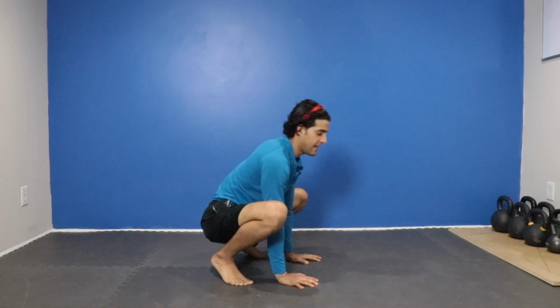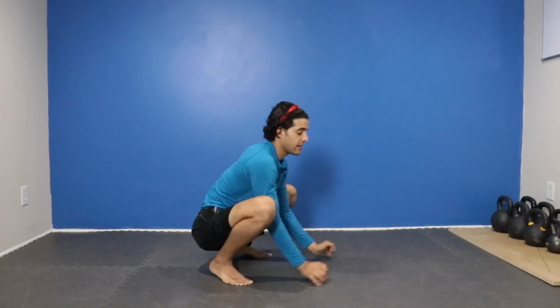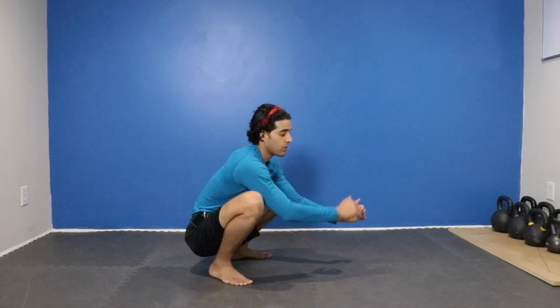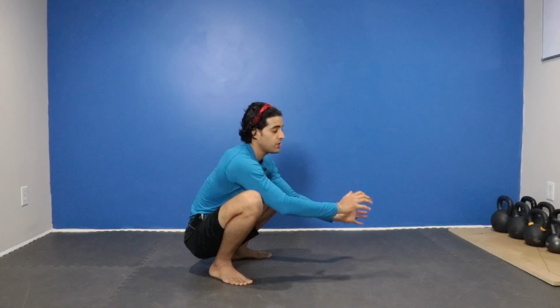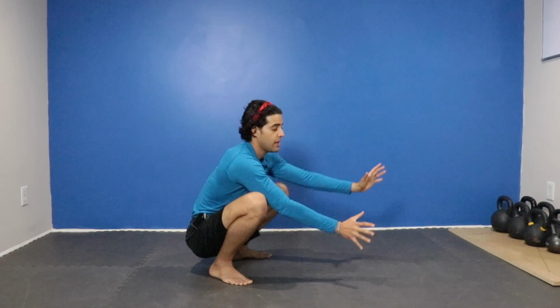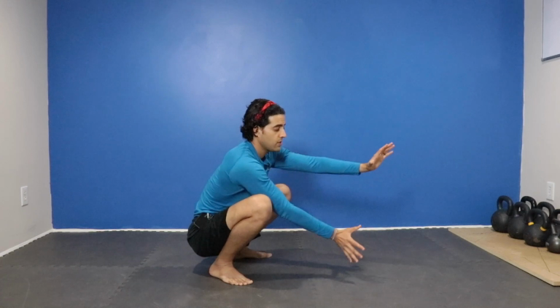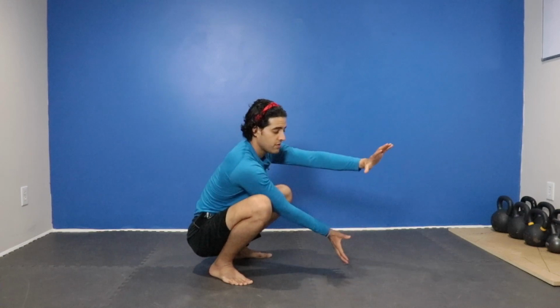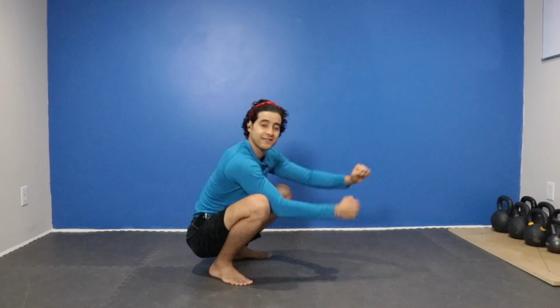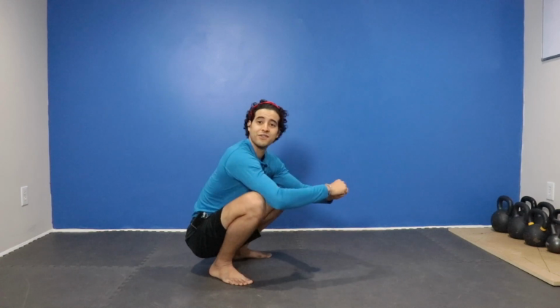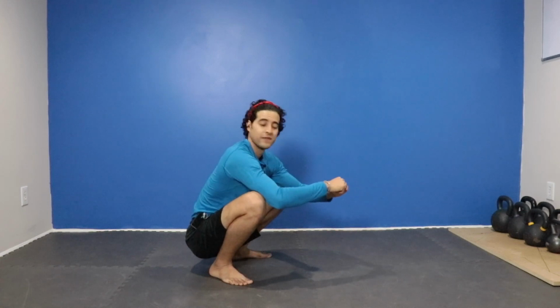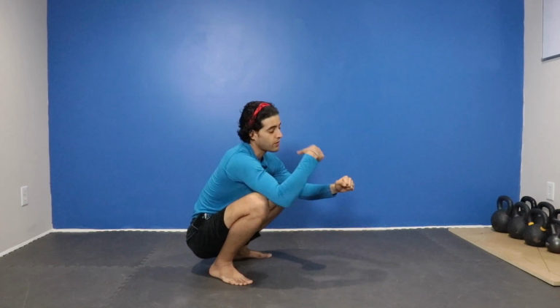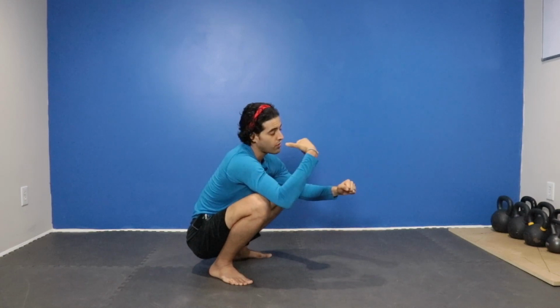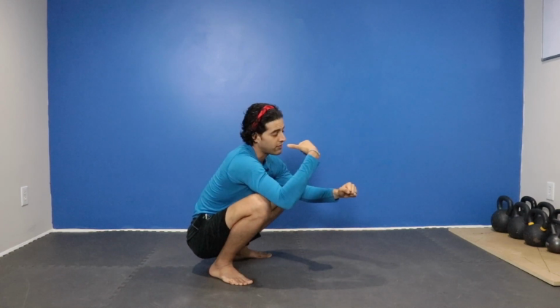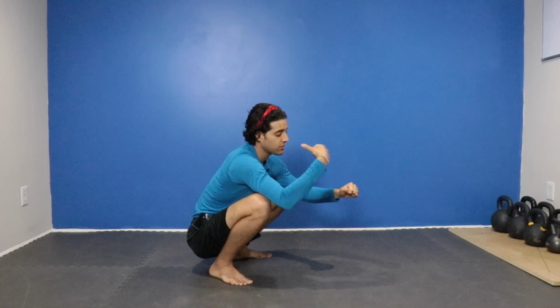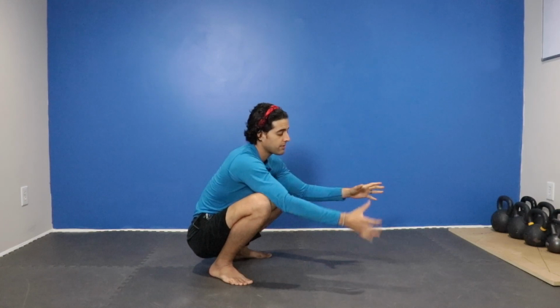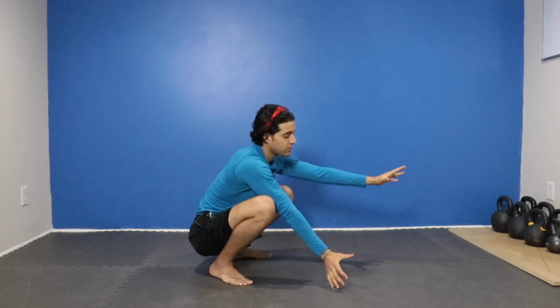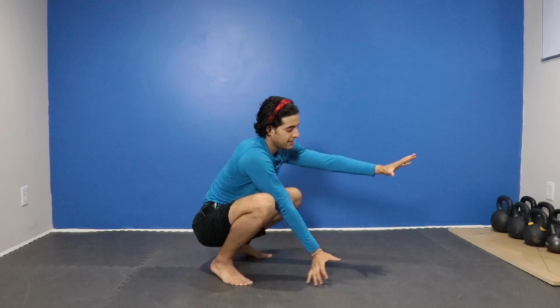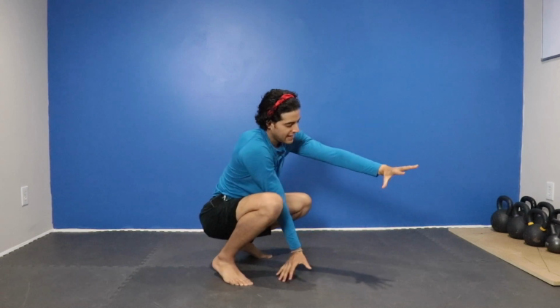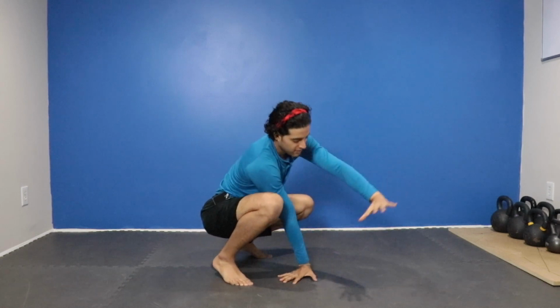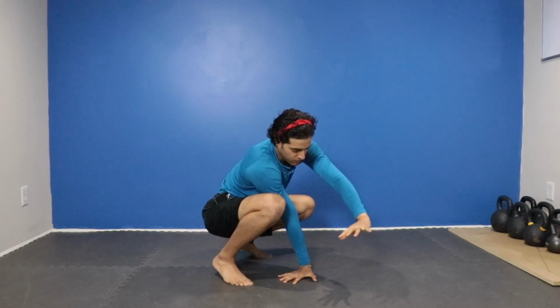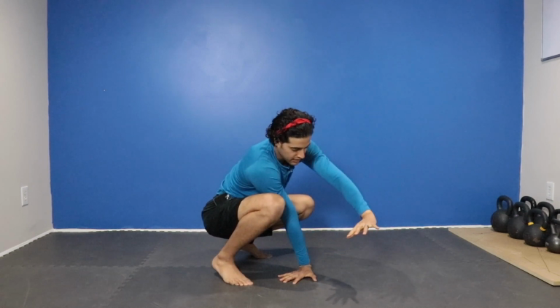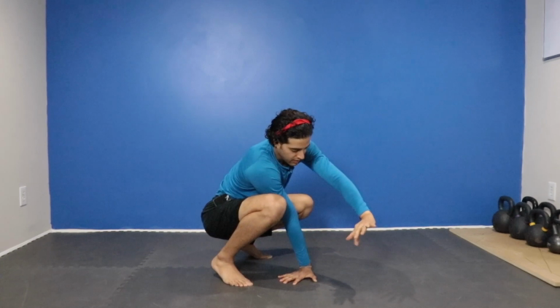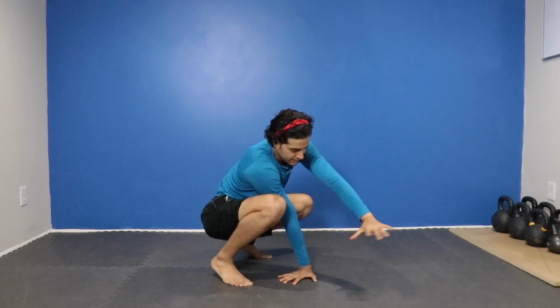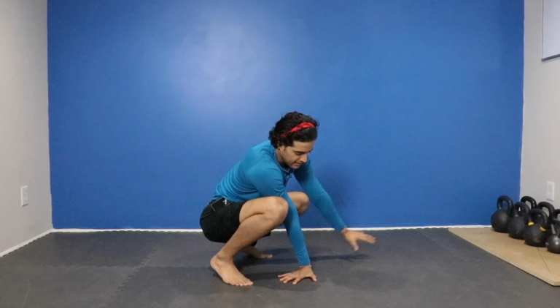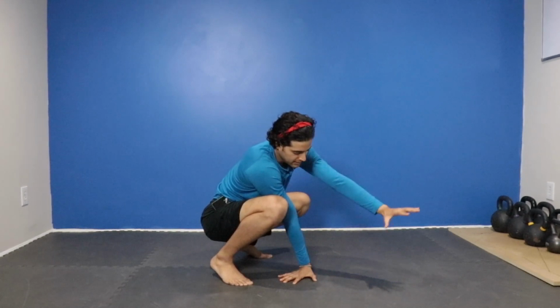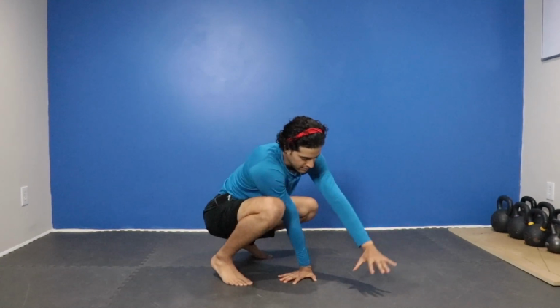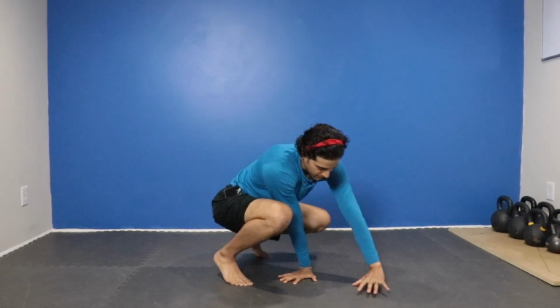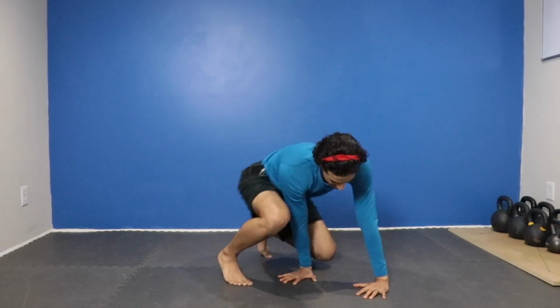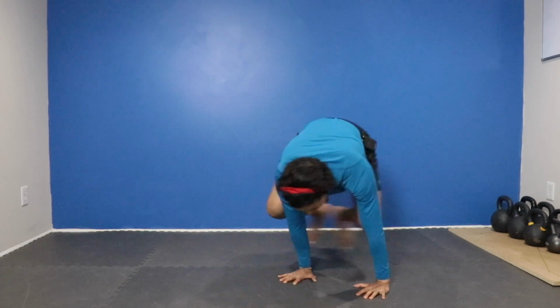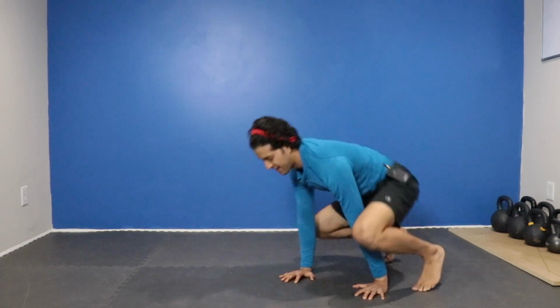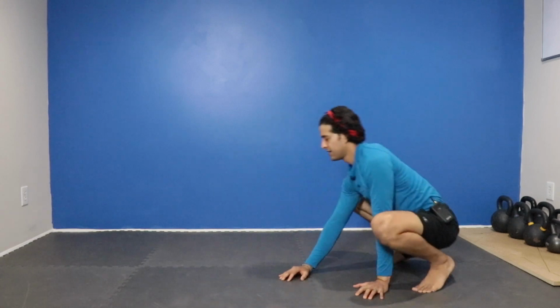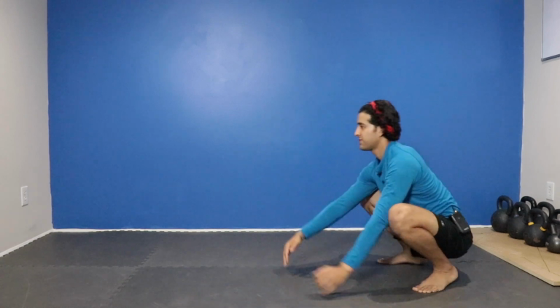And then if I want to turn, I'm going to turn my hands like a steering wheel. So if I want to go over my right shoulder, I'm going to make sure that my left hand is coming towards clockwise so that I'm rotating, shift my weight into my hands, hop, switch.